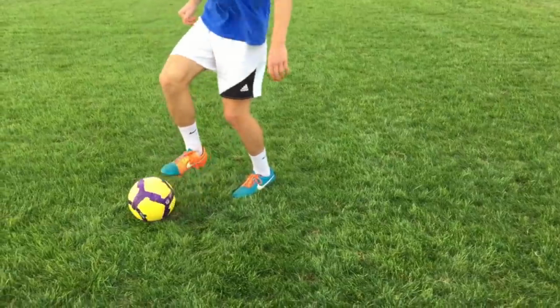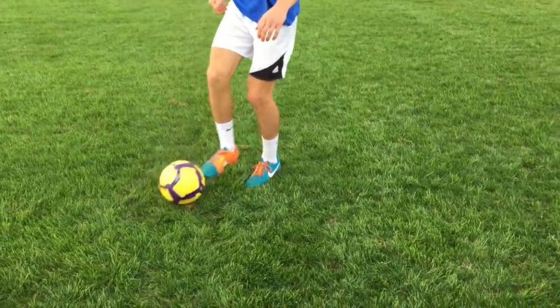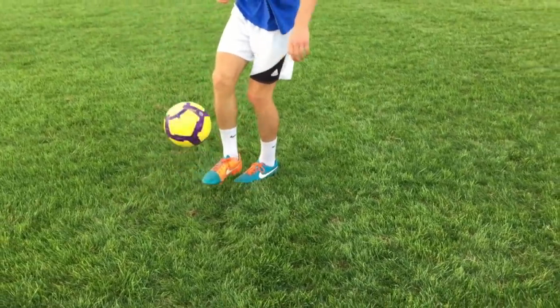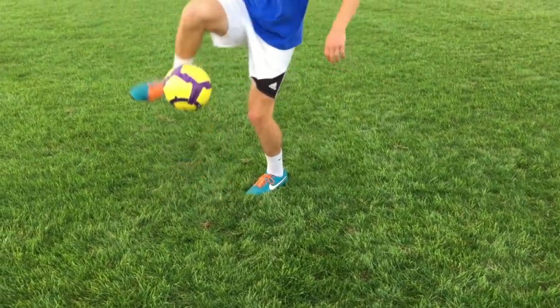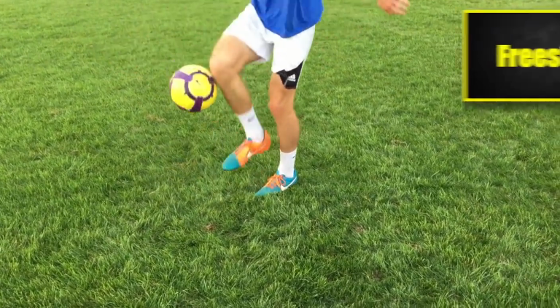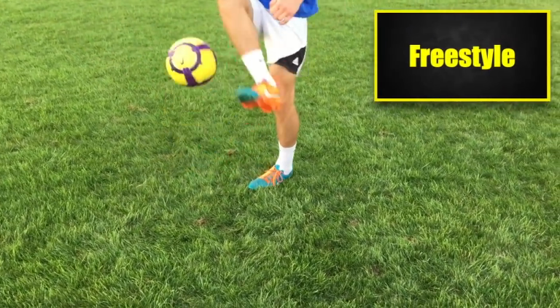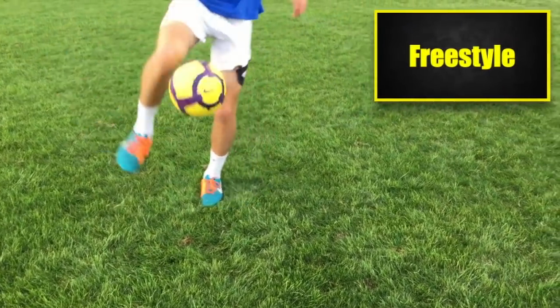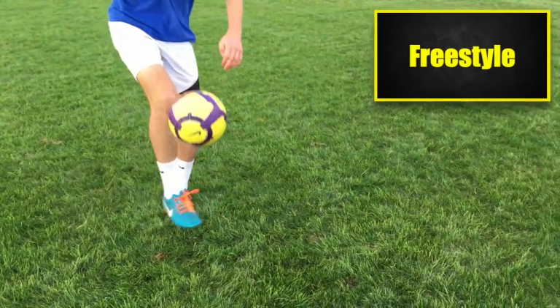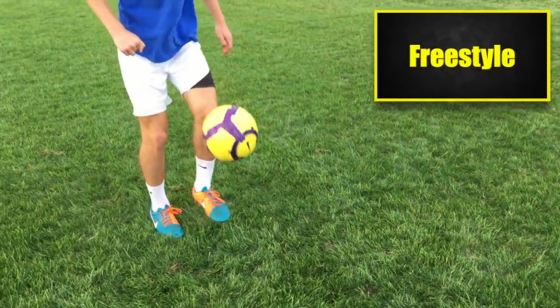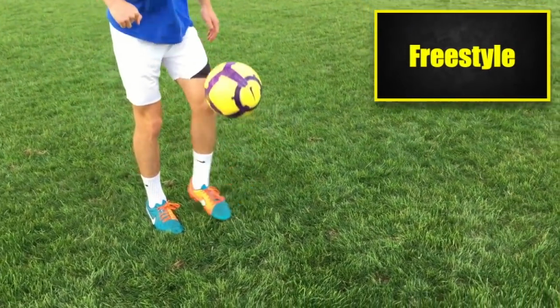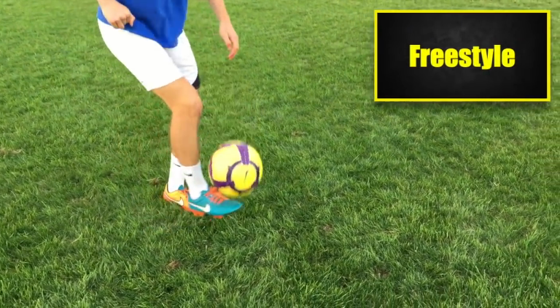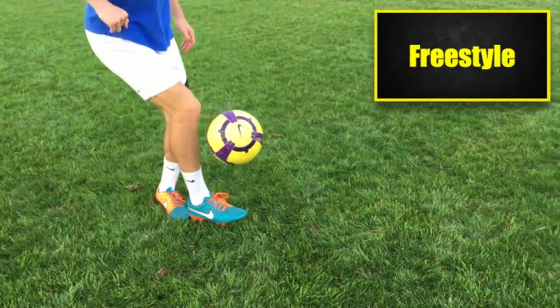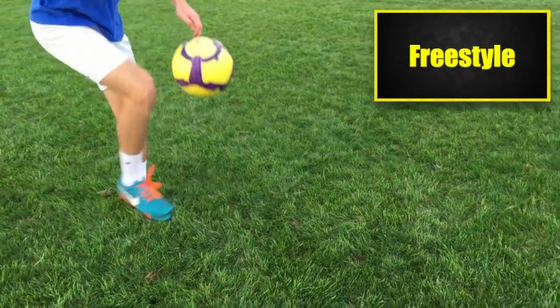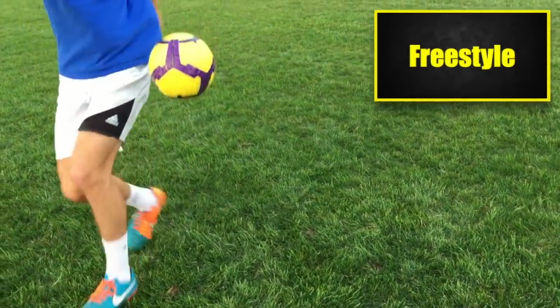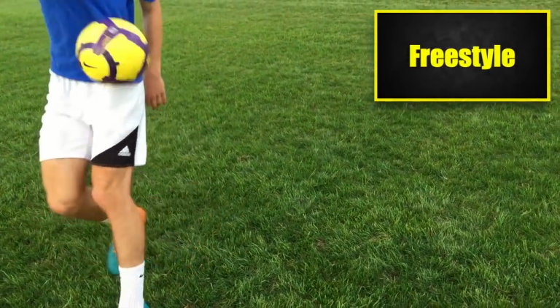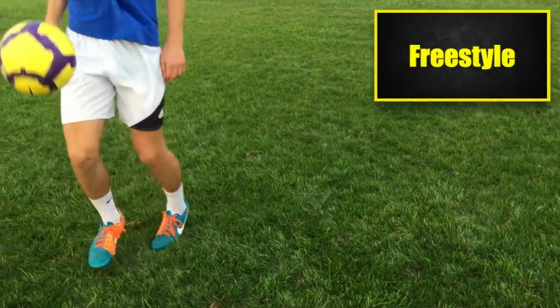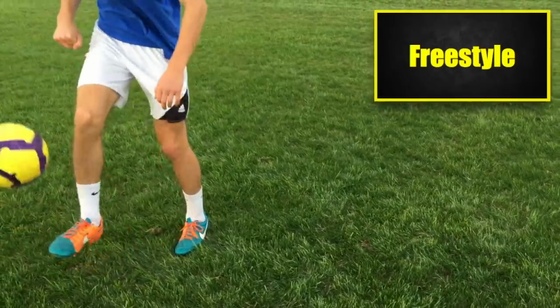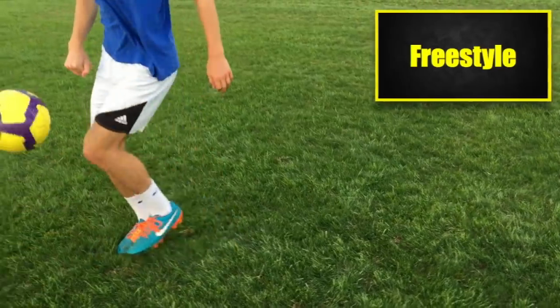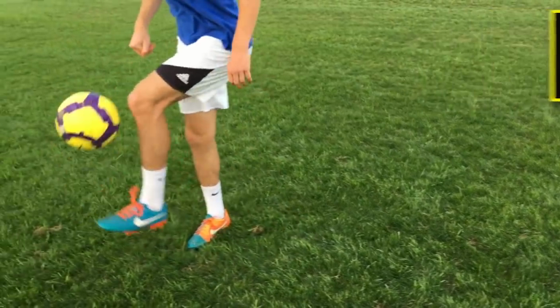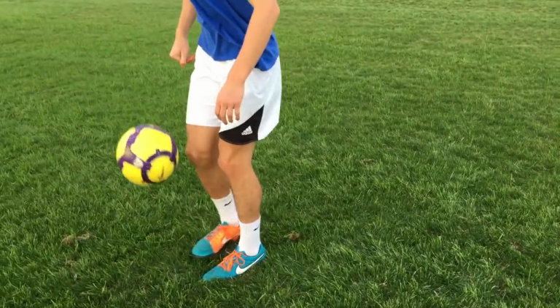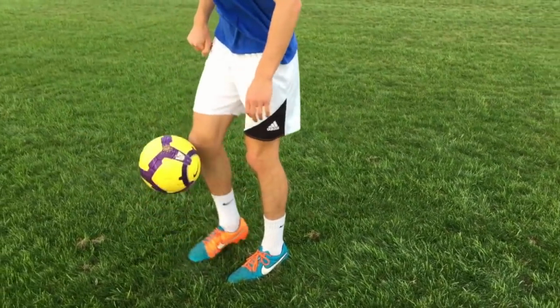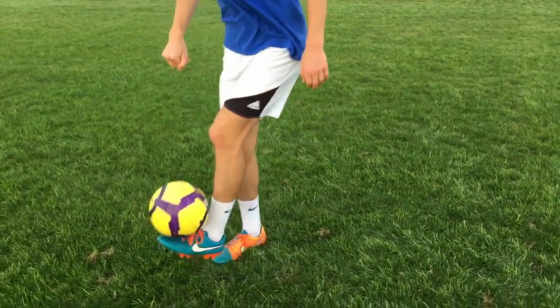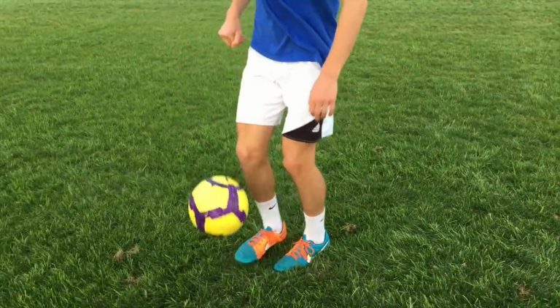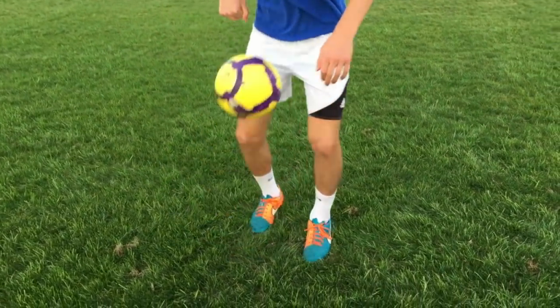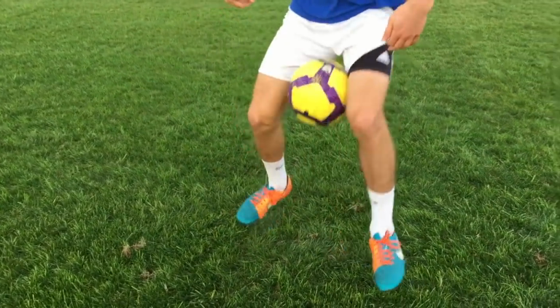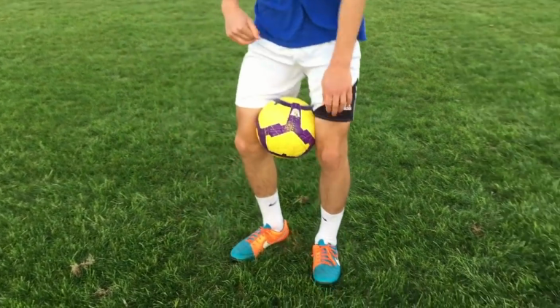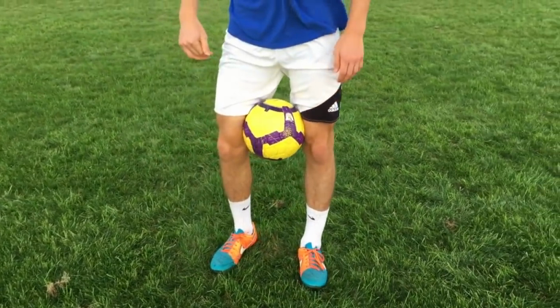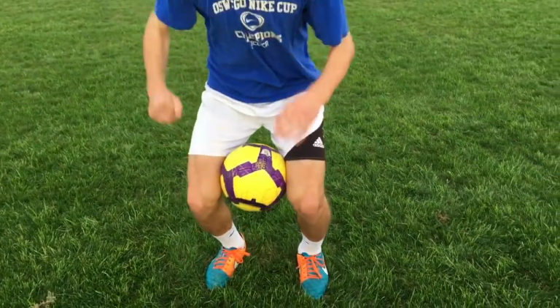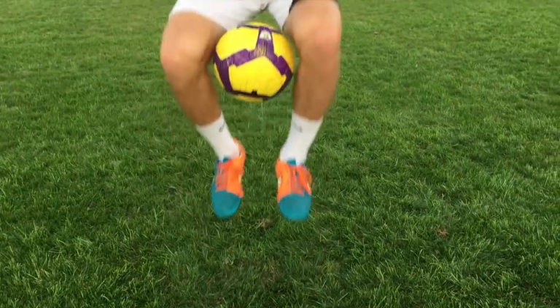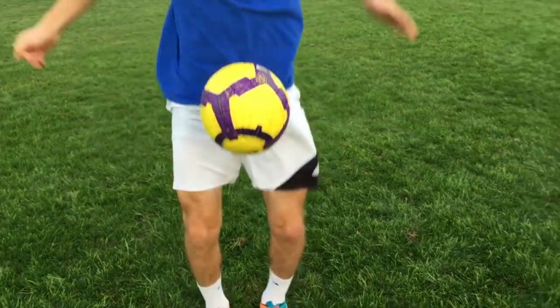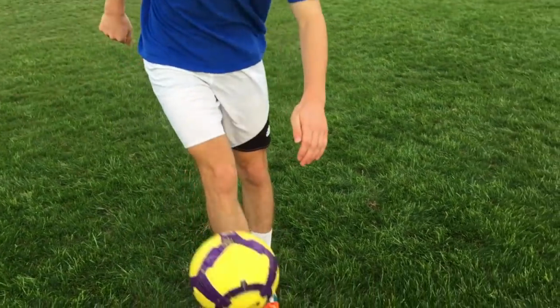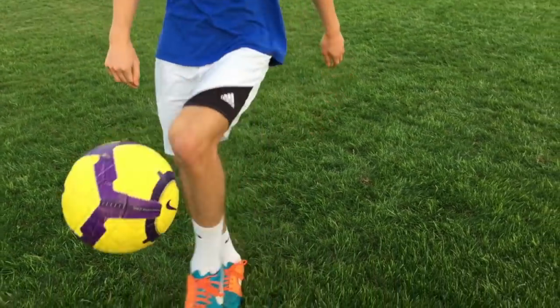Once you've mastered juggling with your upper and lower body, try practicing some tricks and skills to add some flair. A quick search on YouTube will show you thousands of freestylers with insane skills.